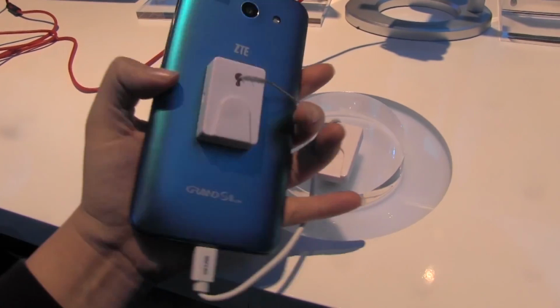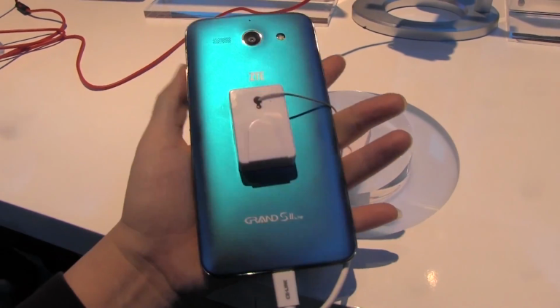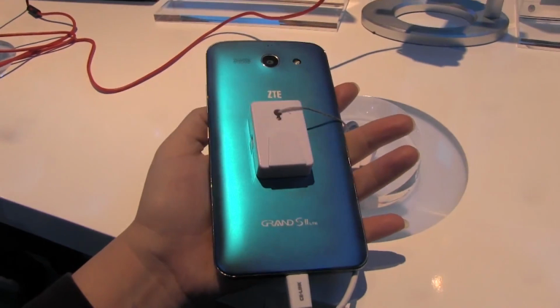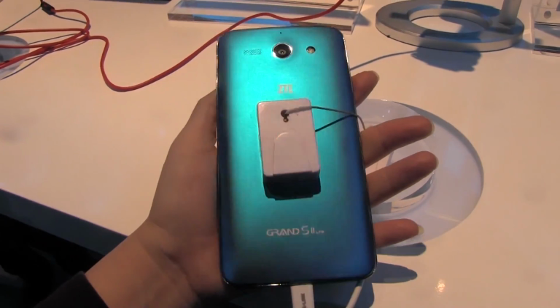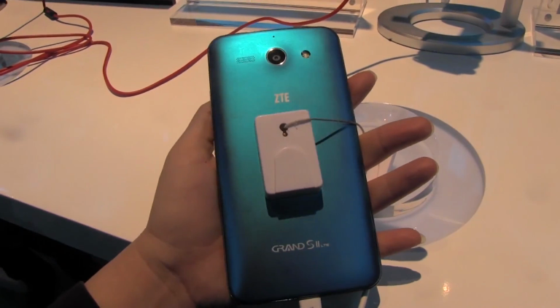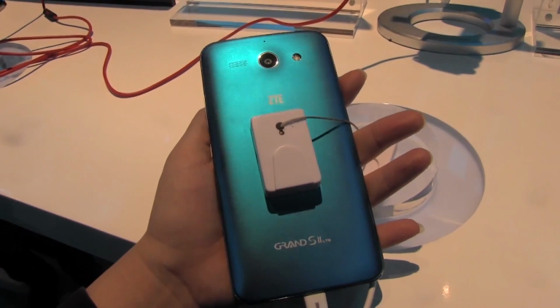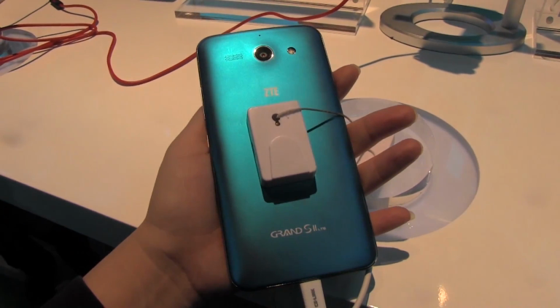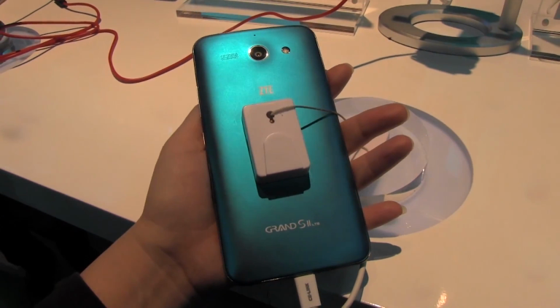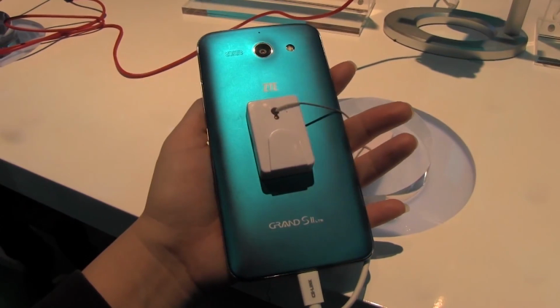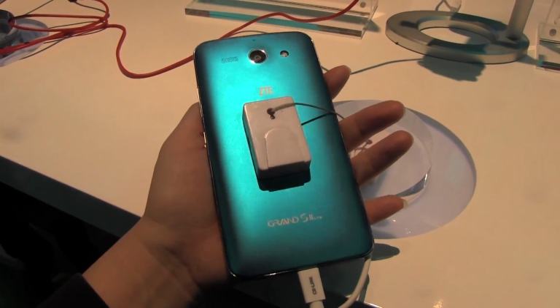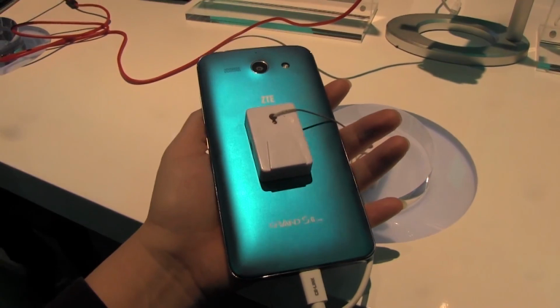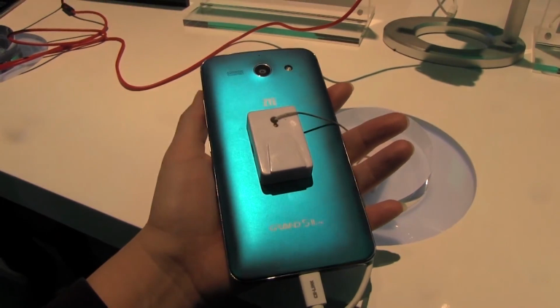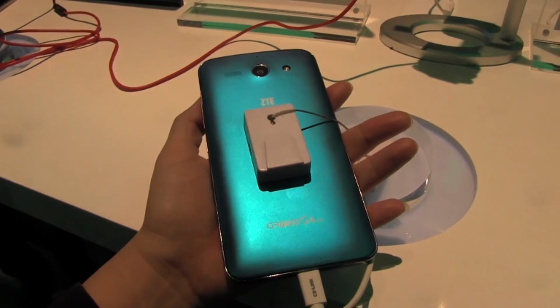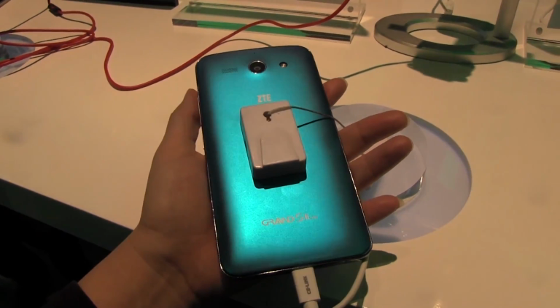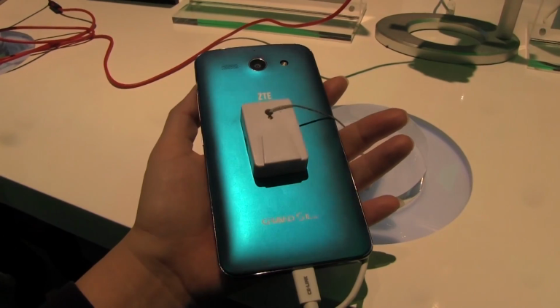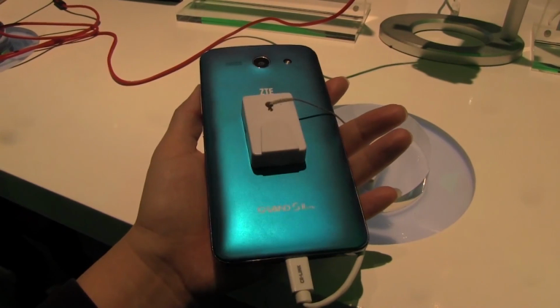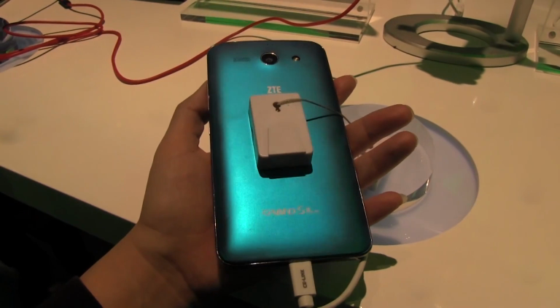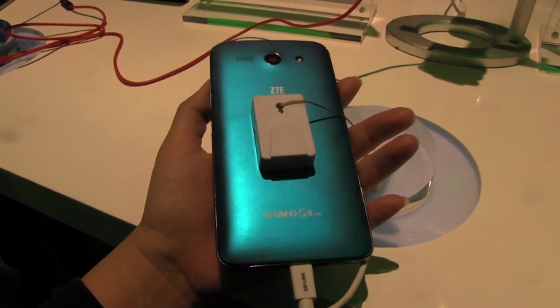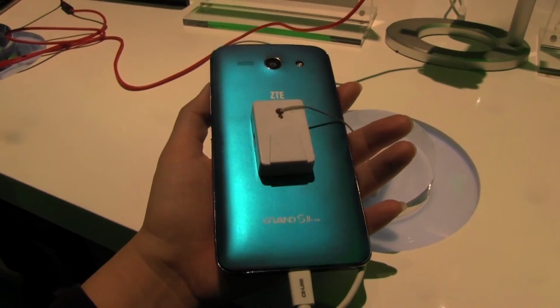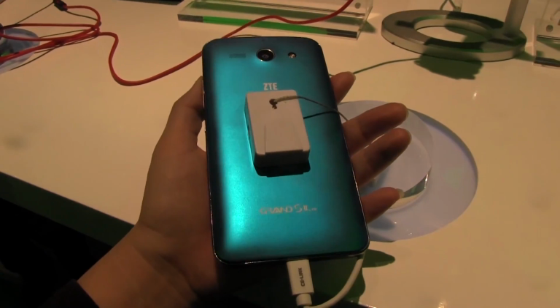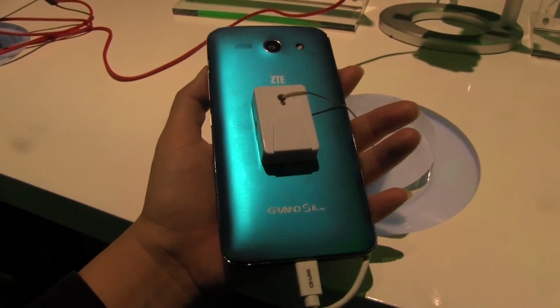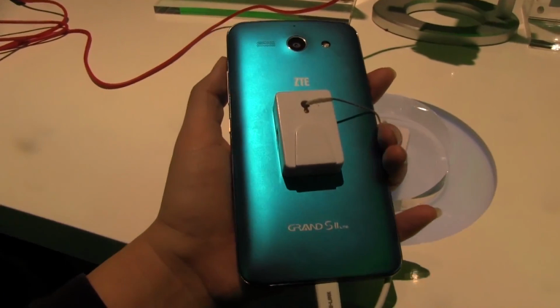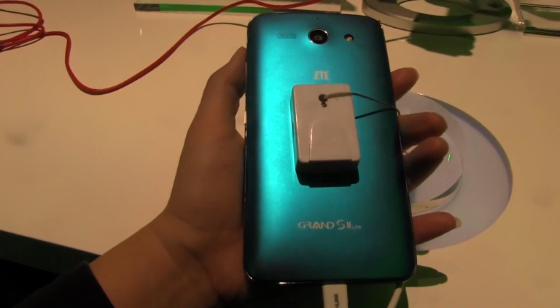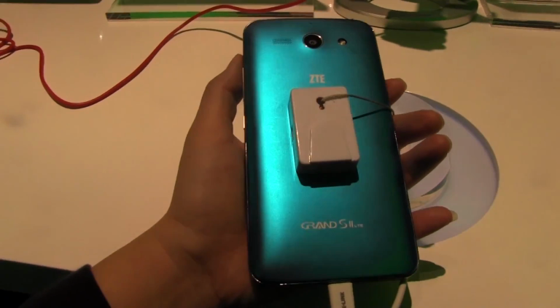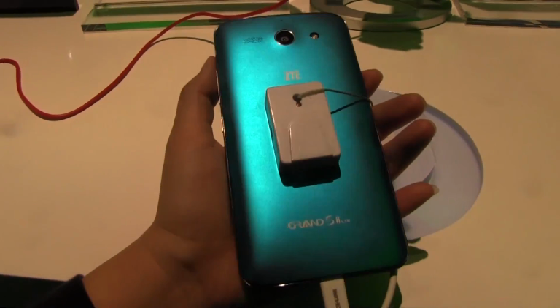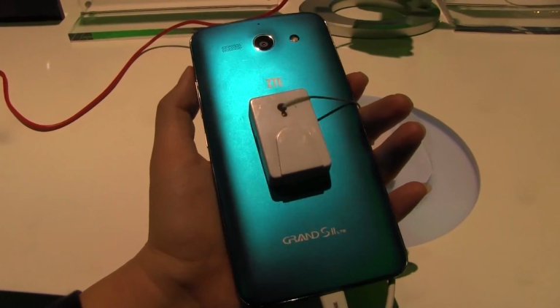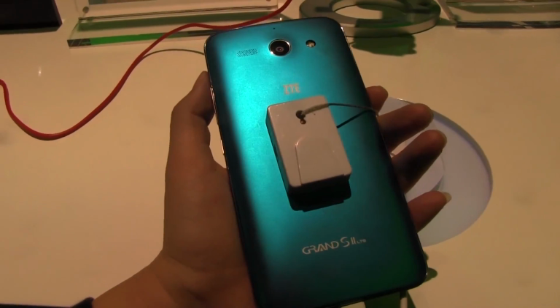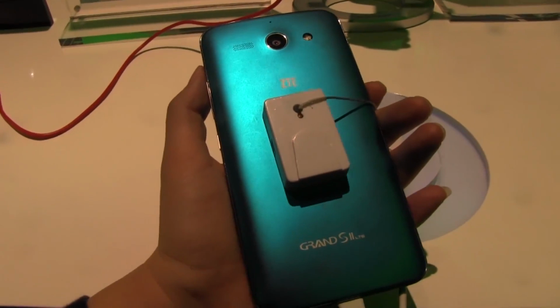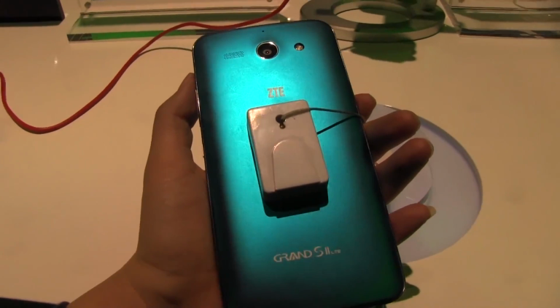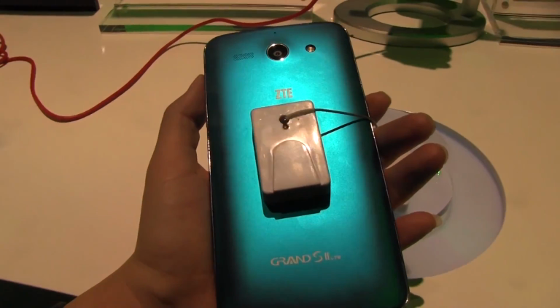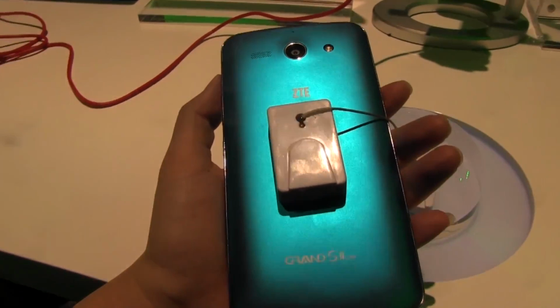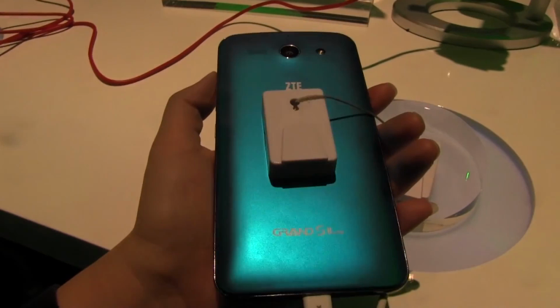It actually comes in two different varieties: it comes with a Snapdragon 800 processor at 2.3 gigahertz, or it comes with the Samsung Exynos 5410.